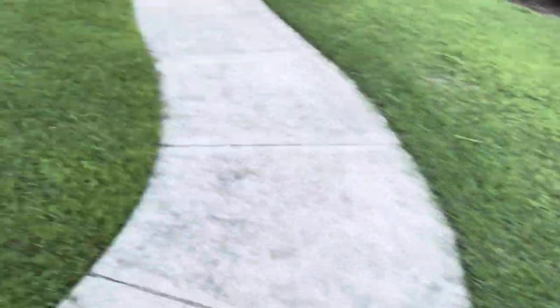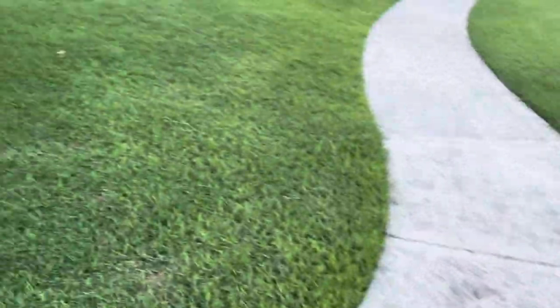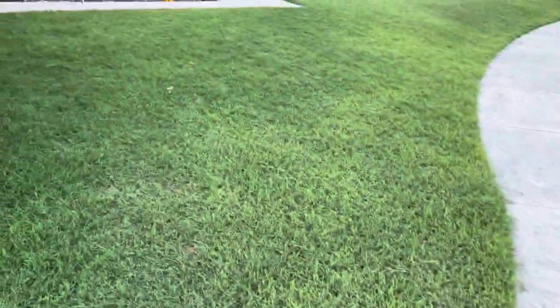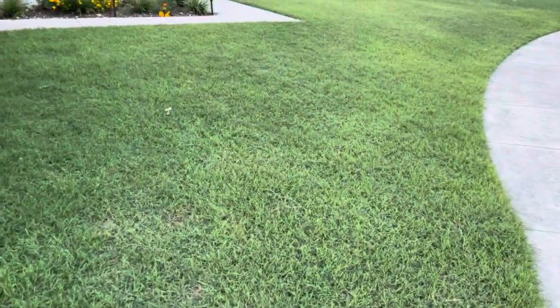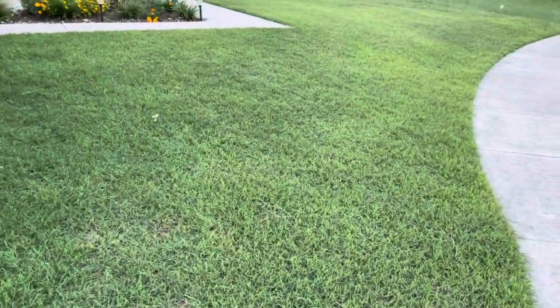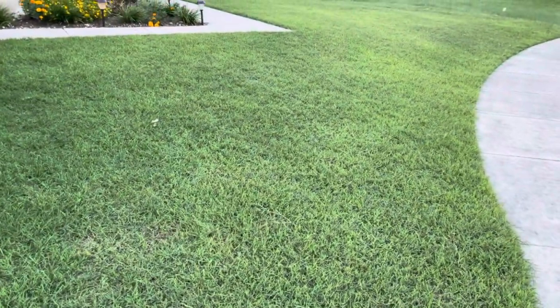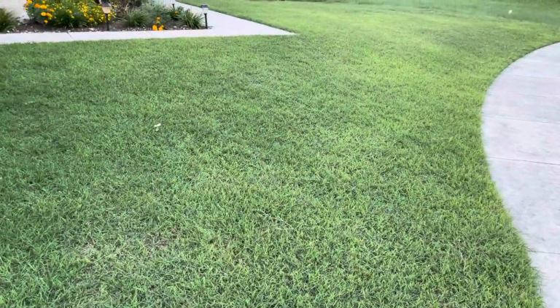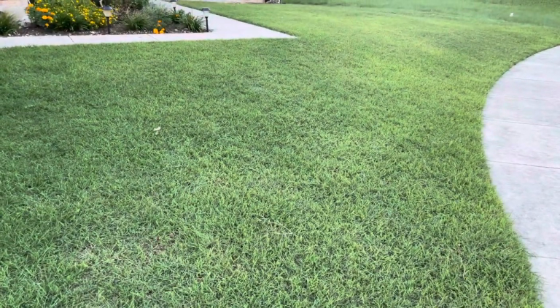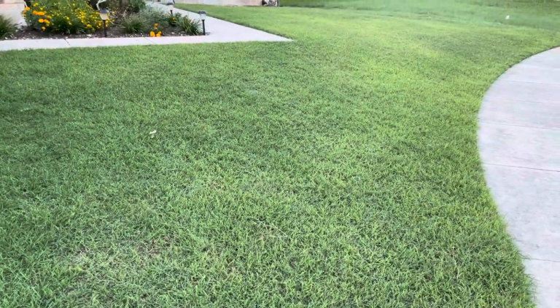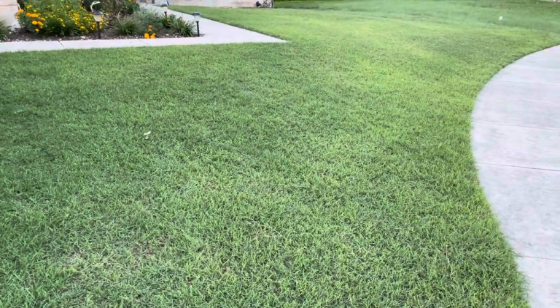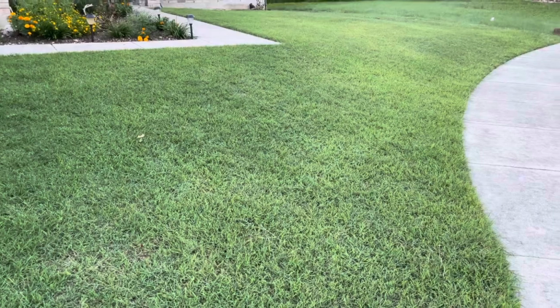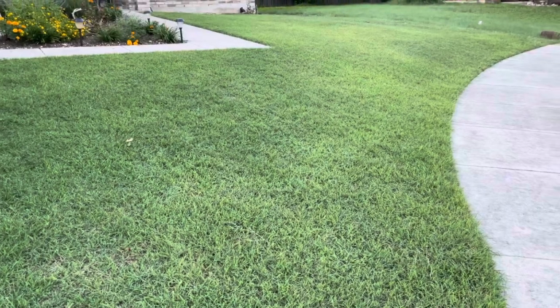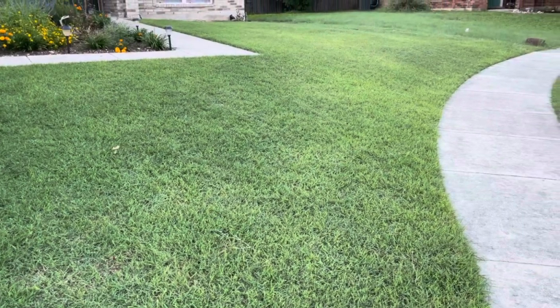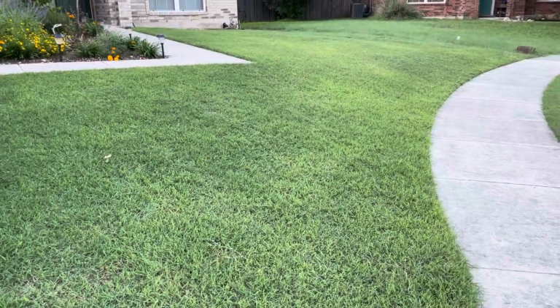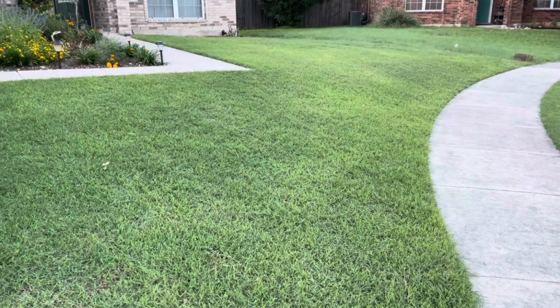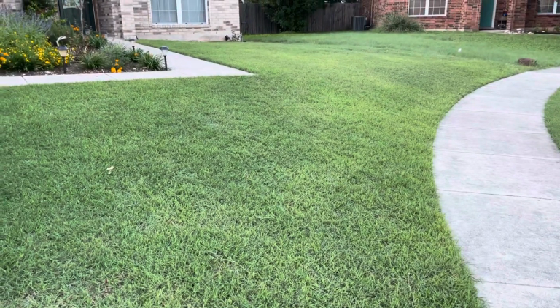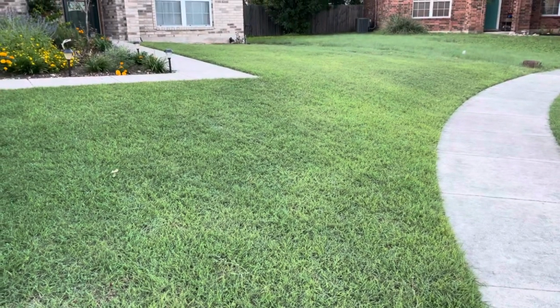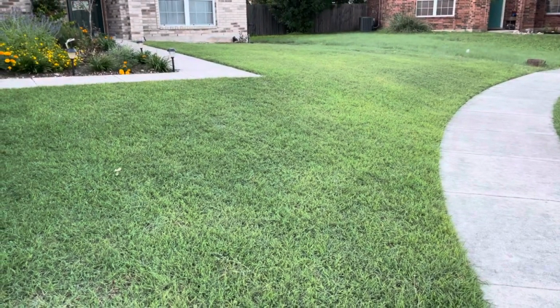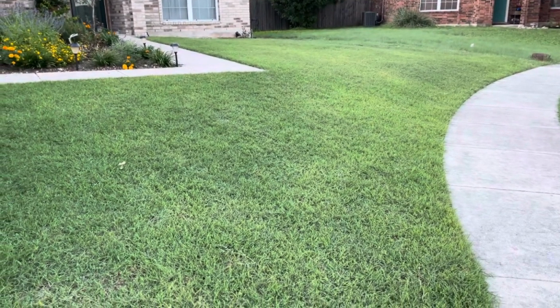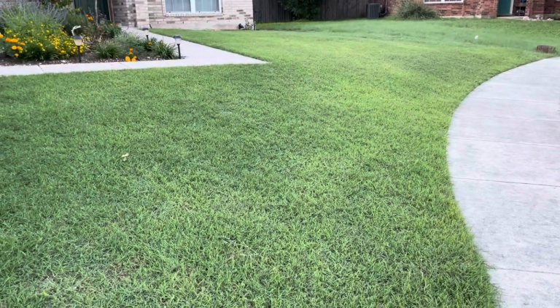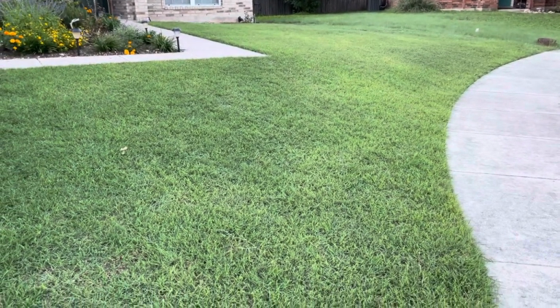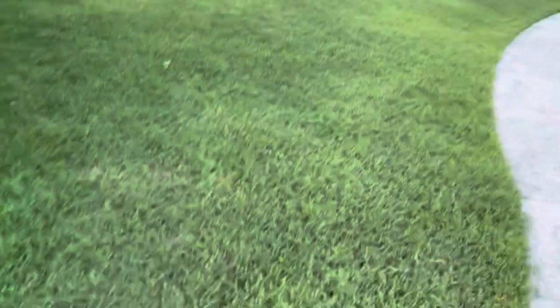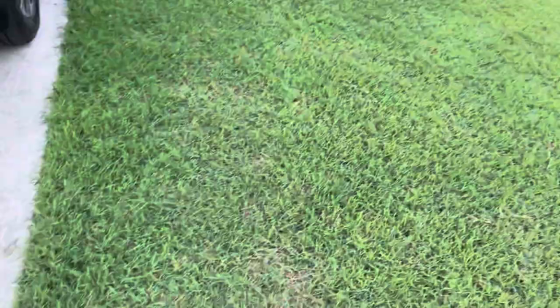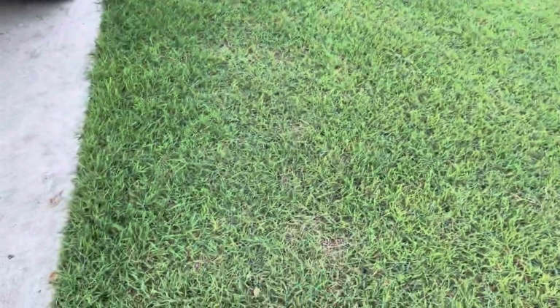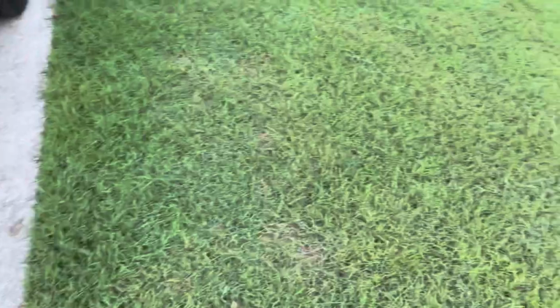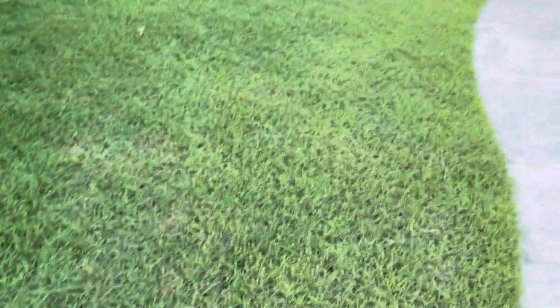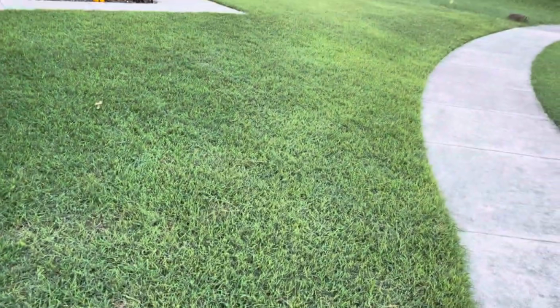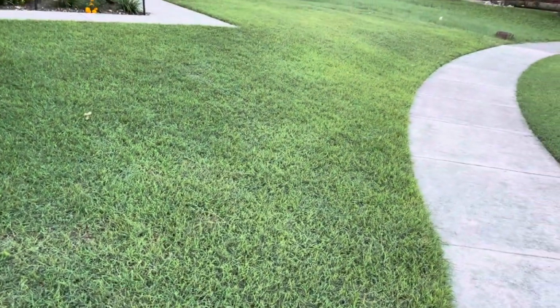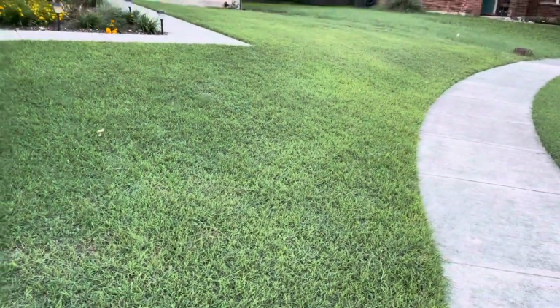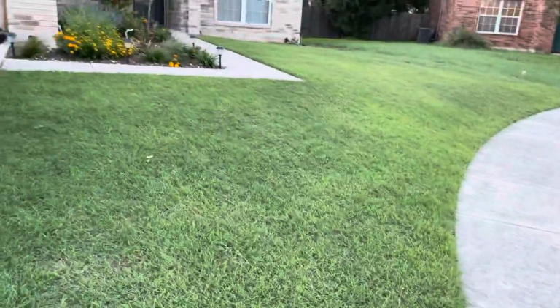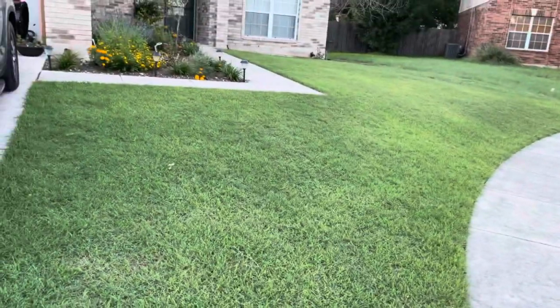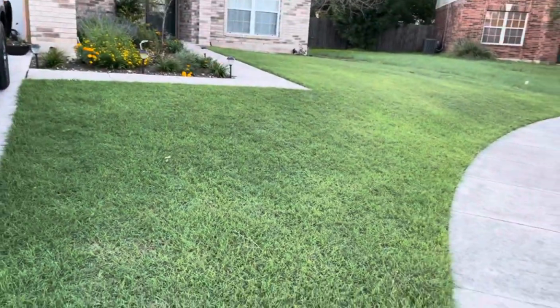I use a real mower on here, lots of fertilizer, lots of watering, pre-emergent to keep the weeds out. And you know, even though it's common bermuda, the yard looks nice.